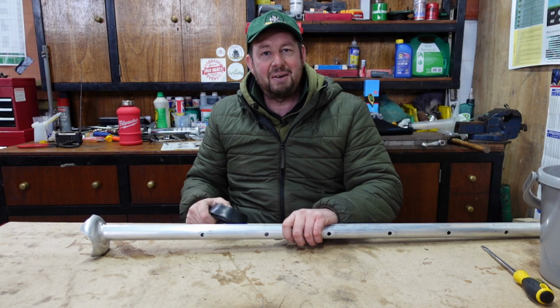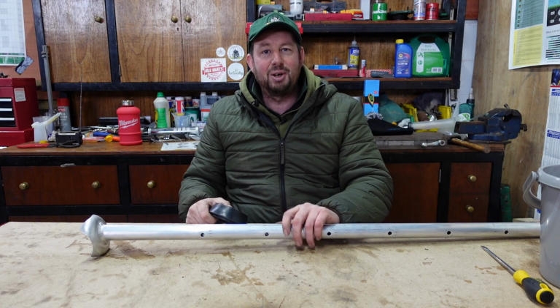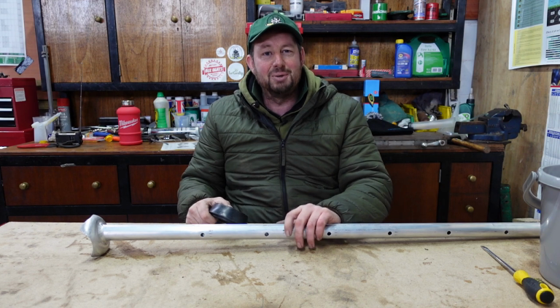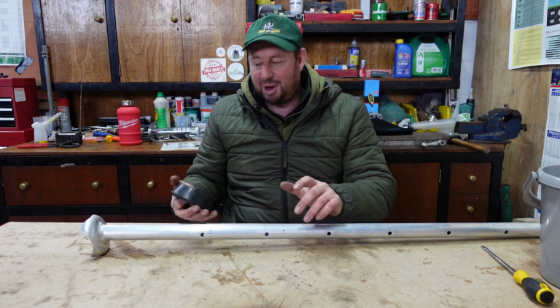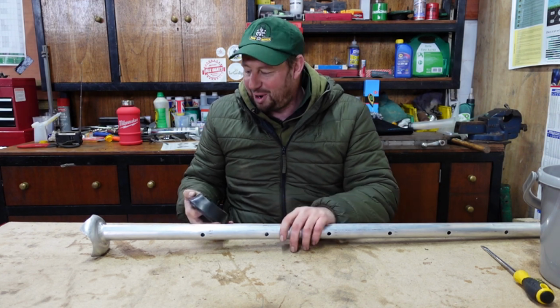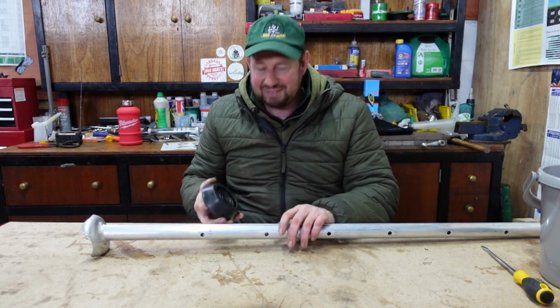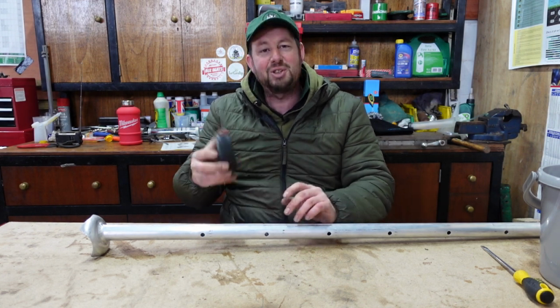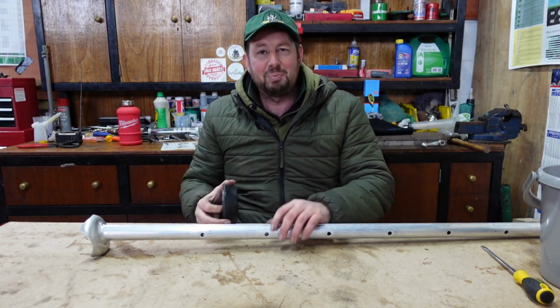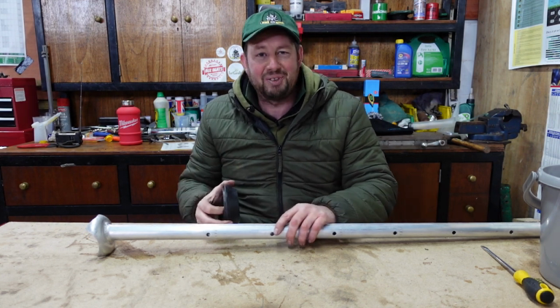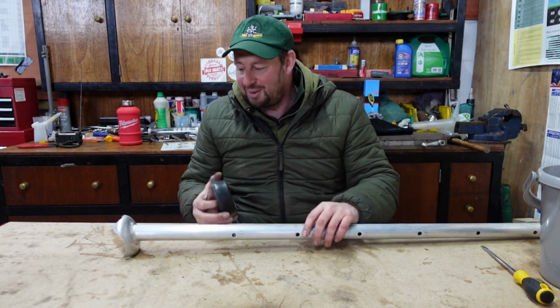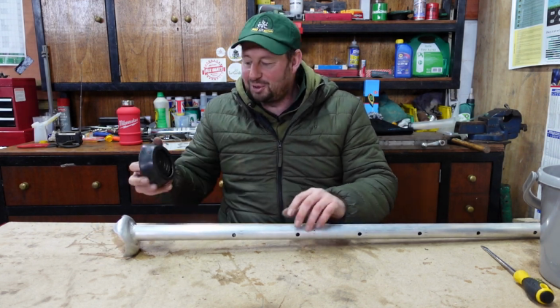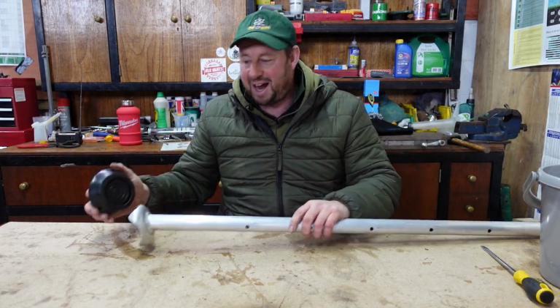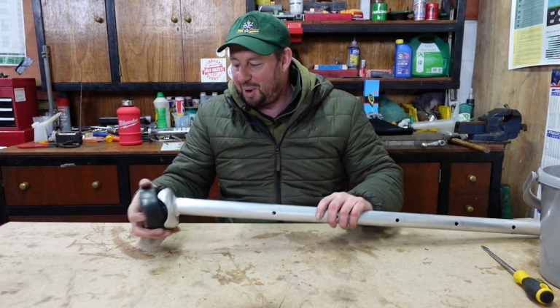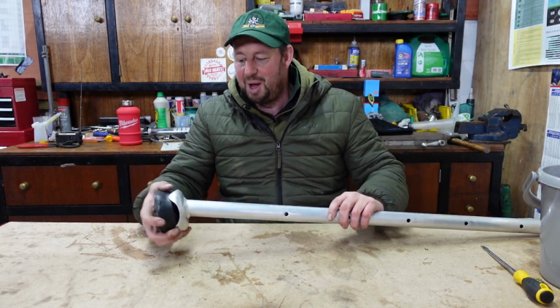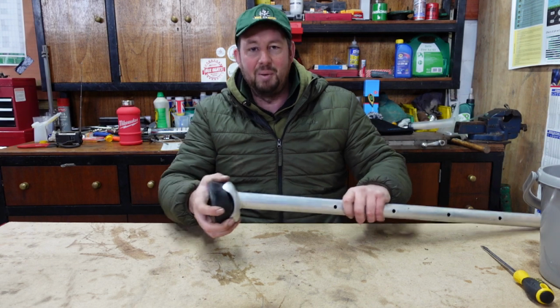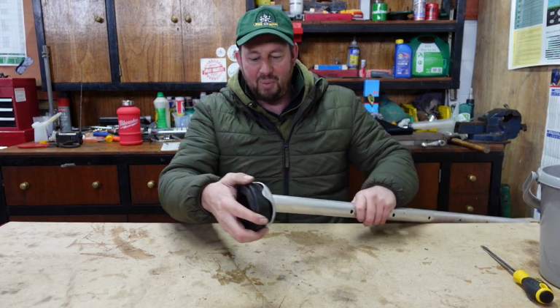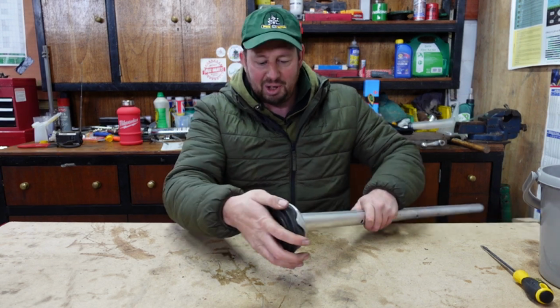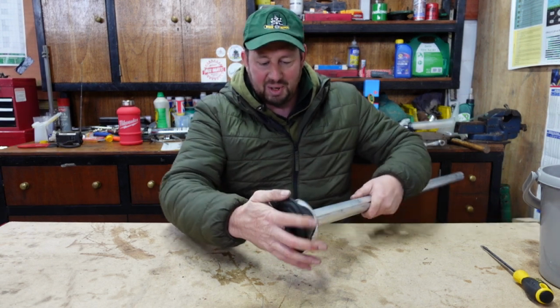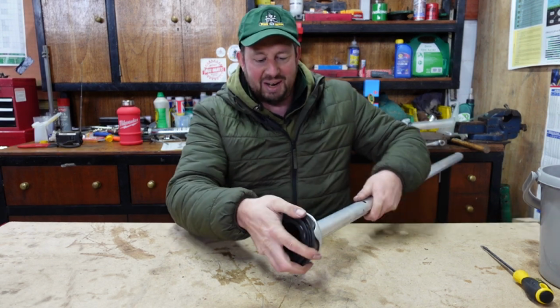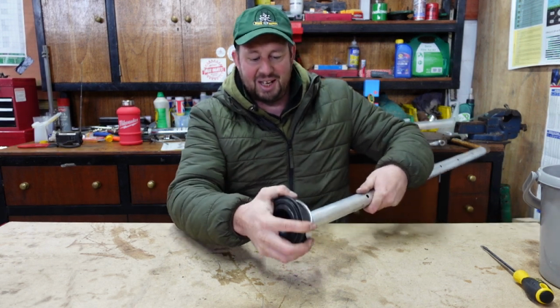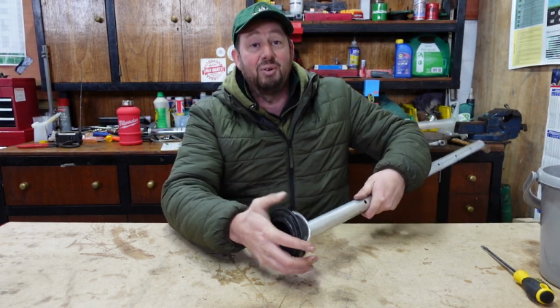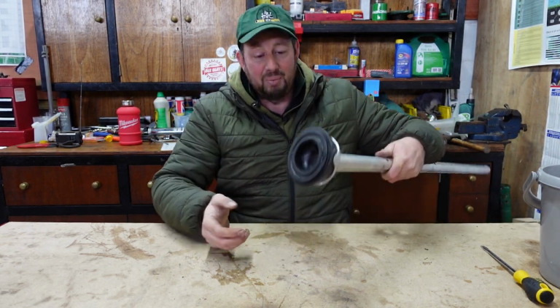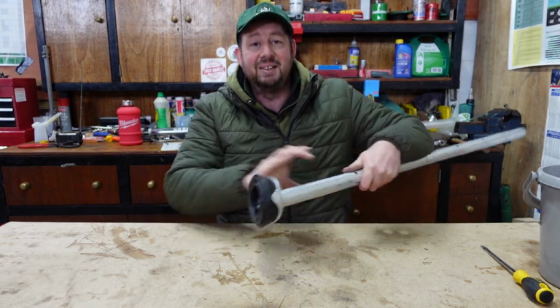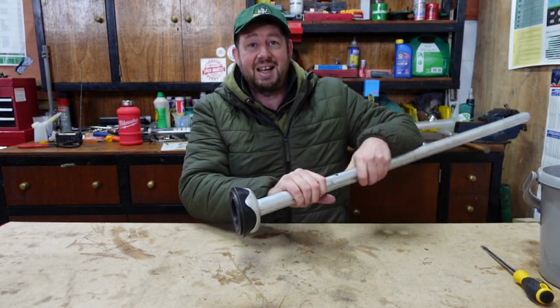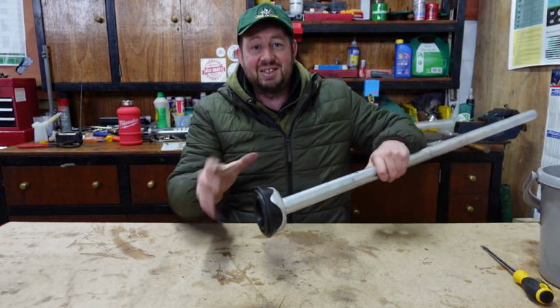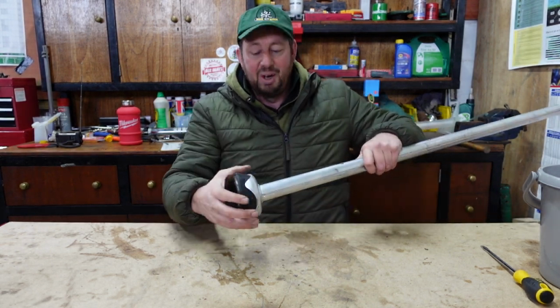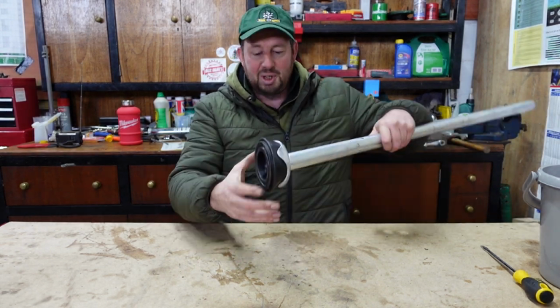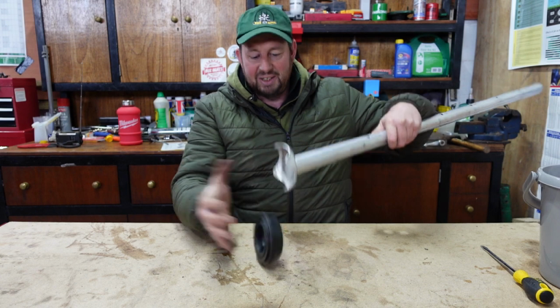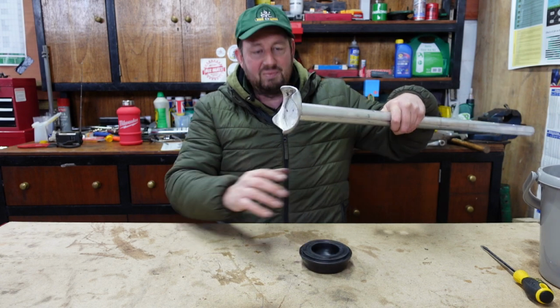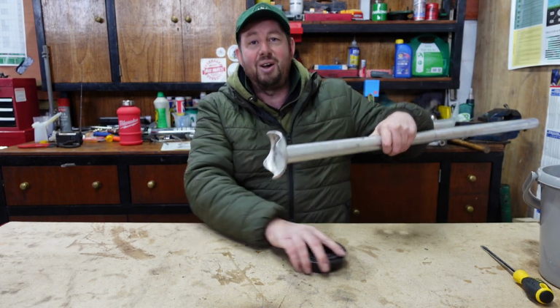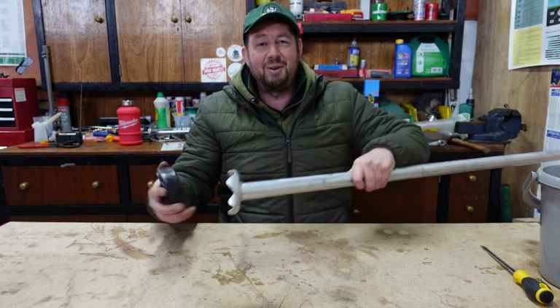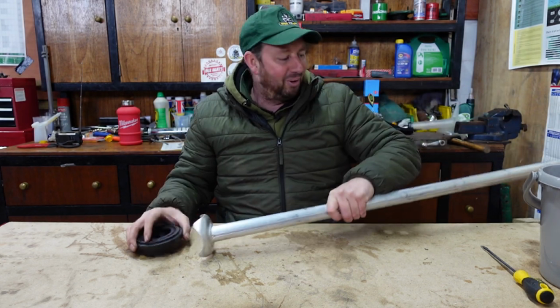Went out on site to use them on the tarmac. I just need to pop the feet on — I'll do that, no problem. Put them on one way, tried squeezing them in like this. I thought, brilliant, that's easy. Walked along and they just fell off and they're on the floor.